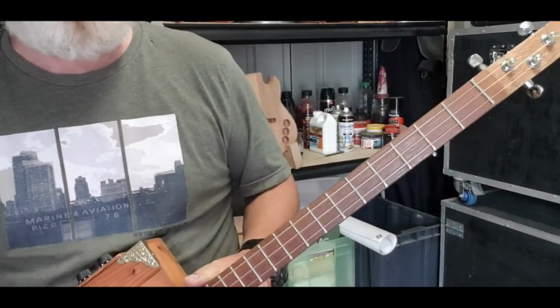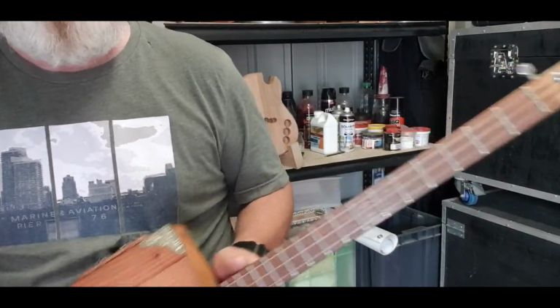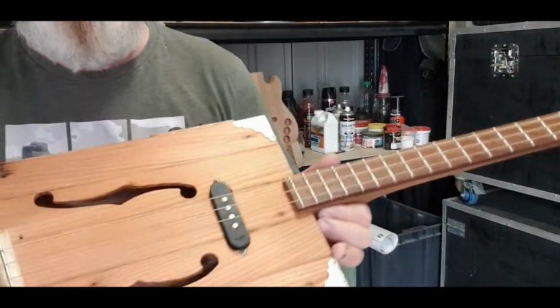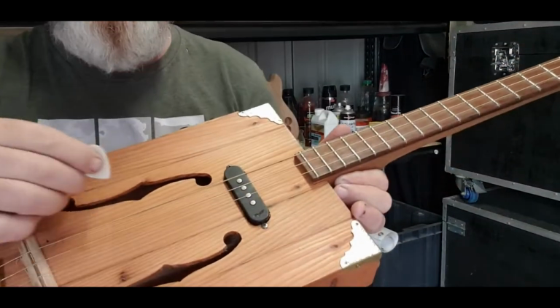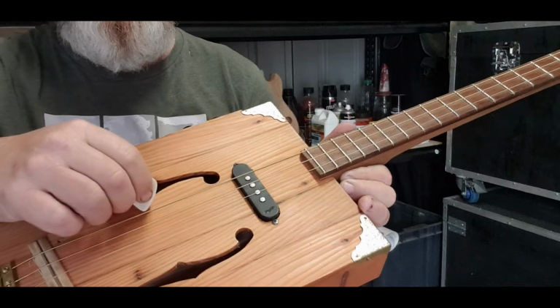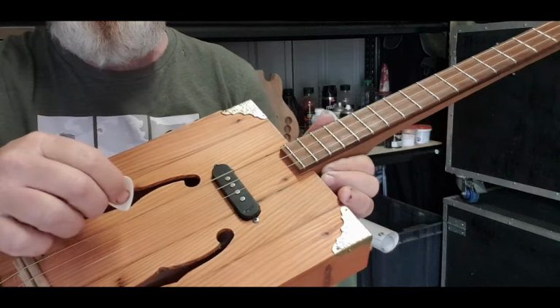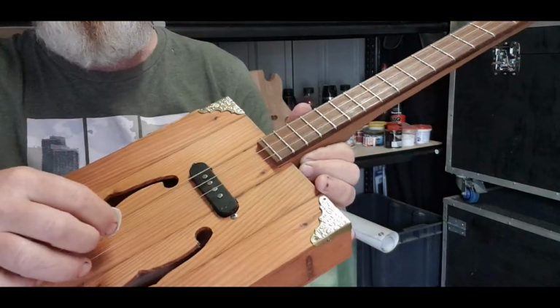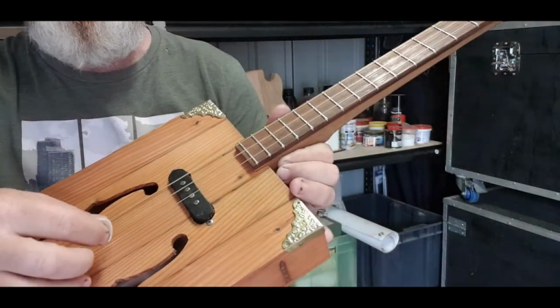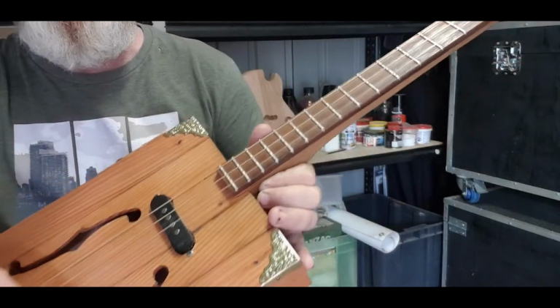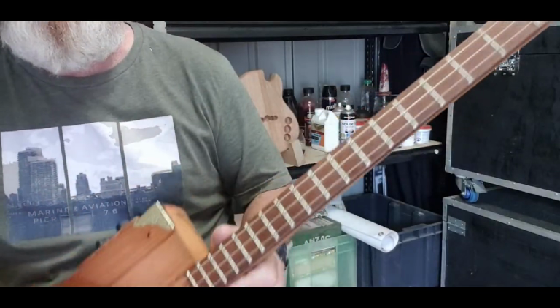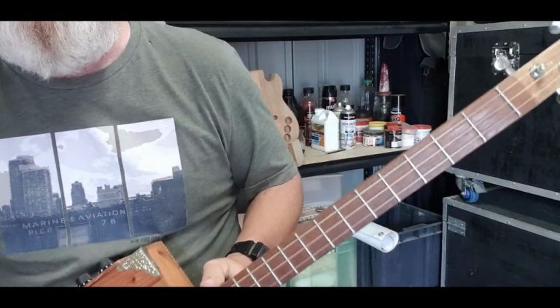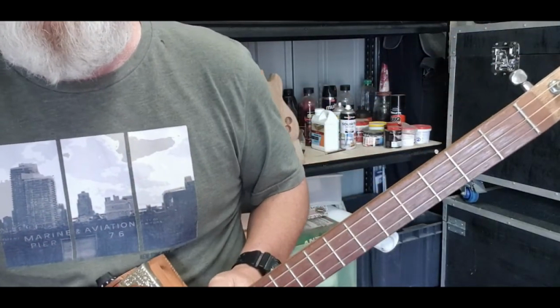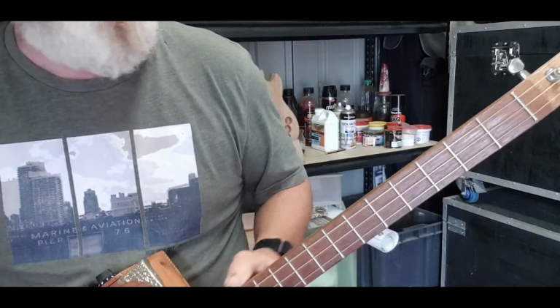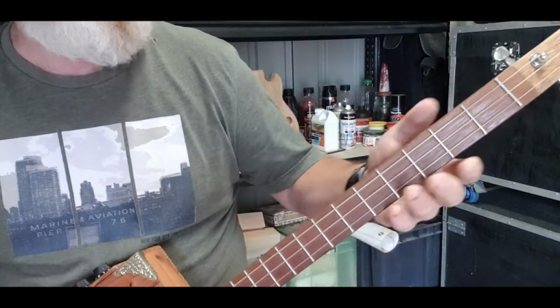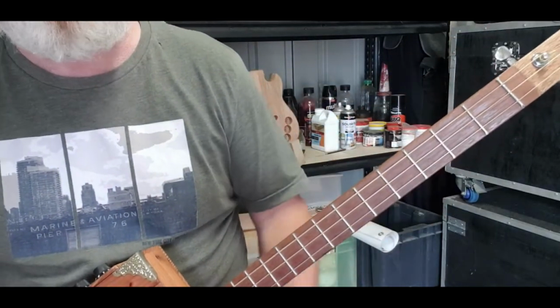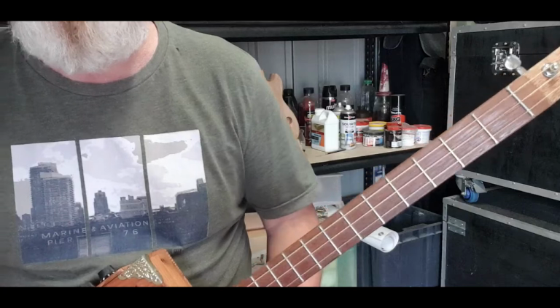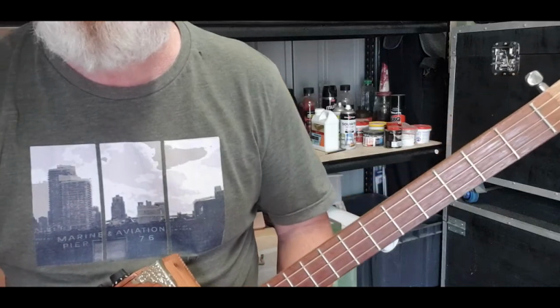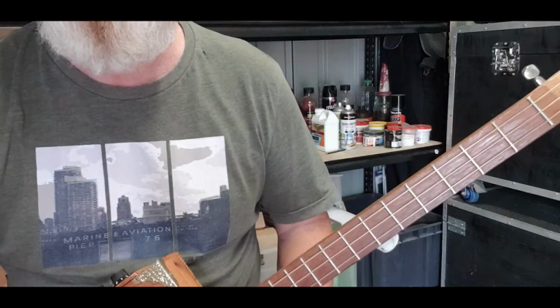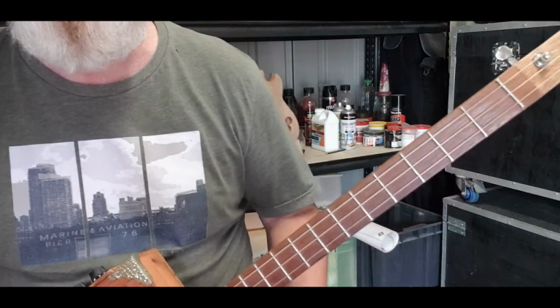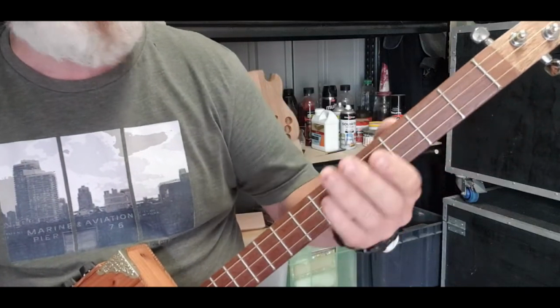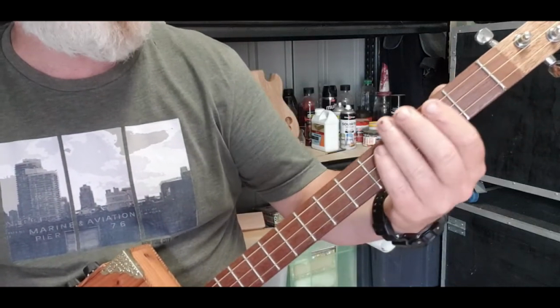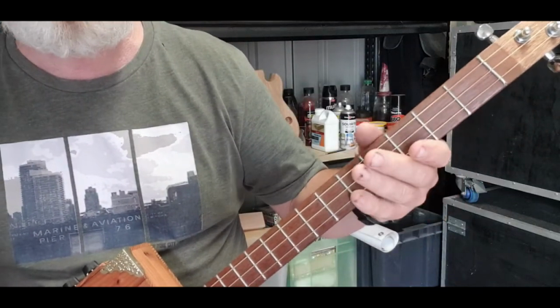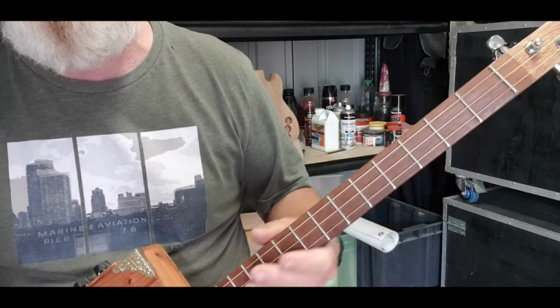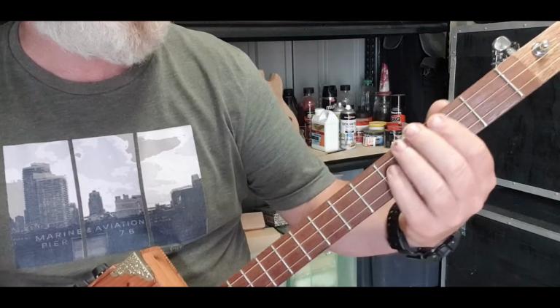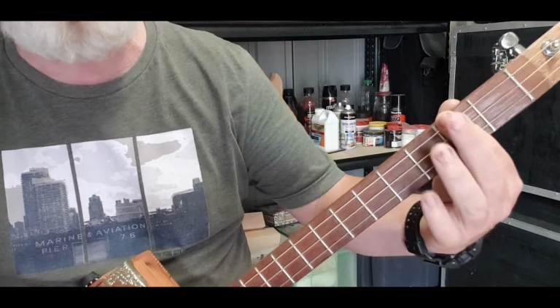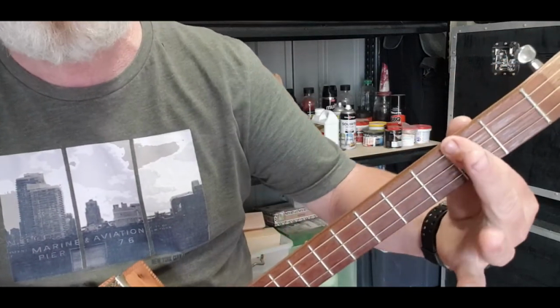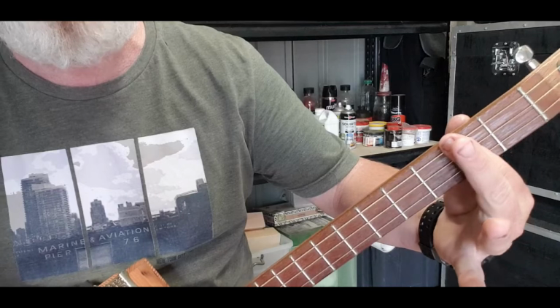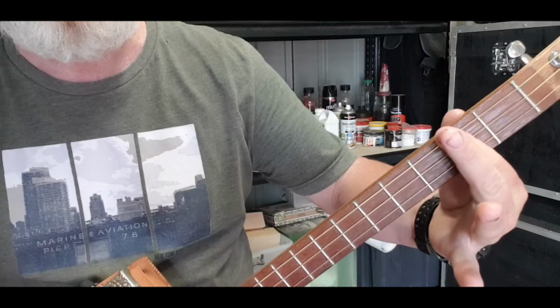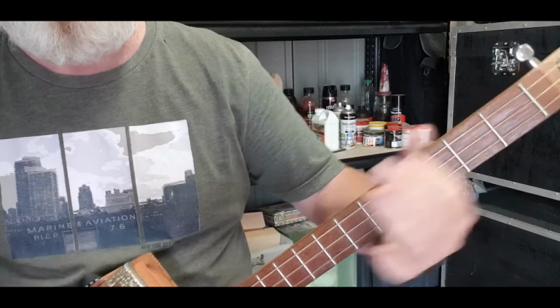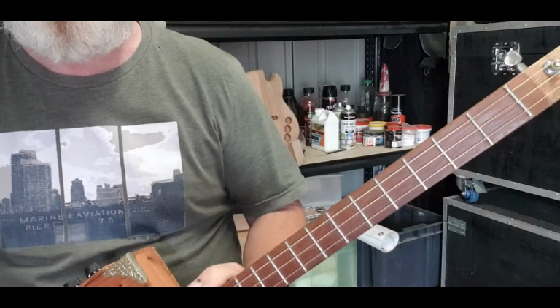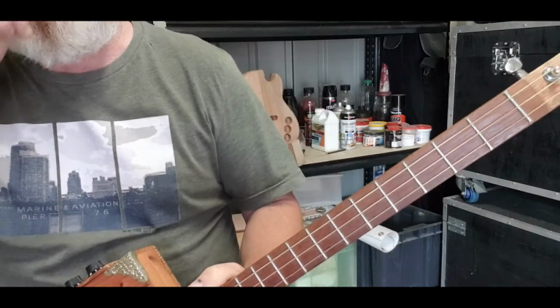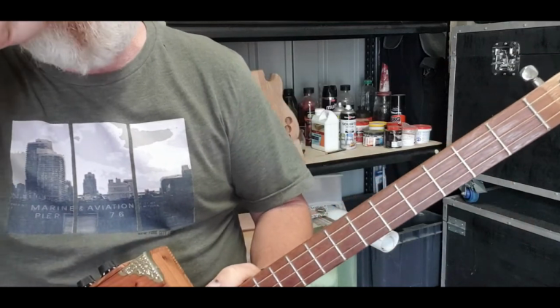My guitar is tuned to G. I think the record's done in A, so if you wanna do it in A, you just put a capo on the 2nd fret and it's the same sort of deal, righto?